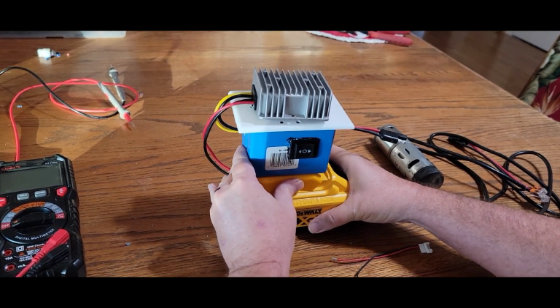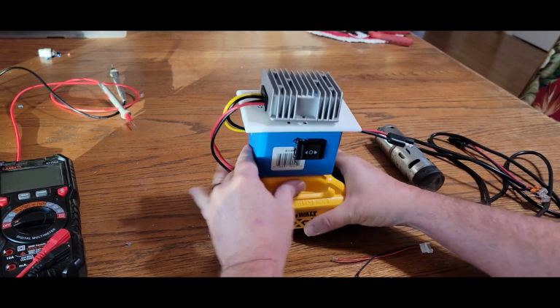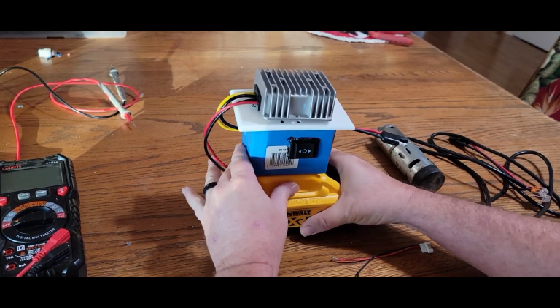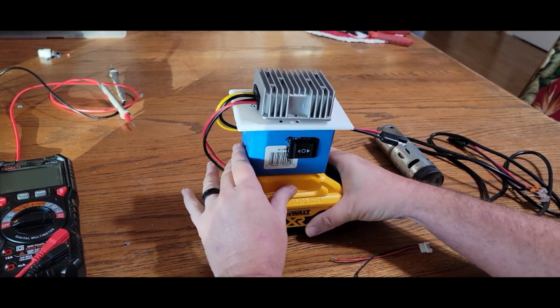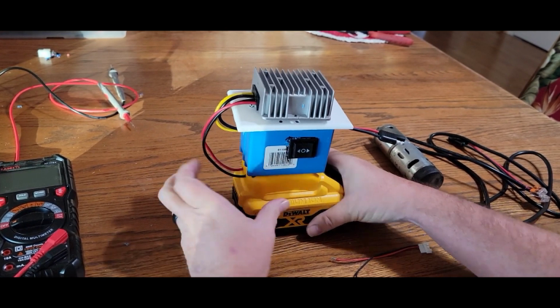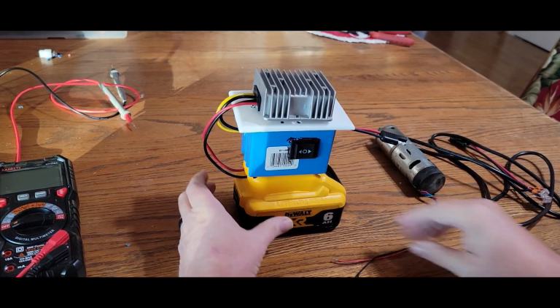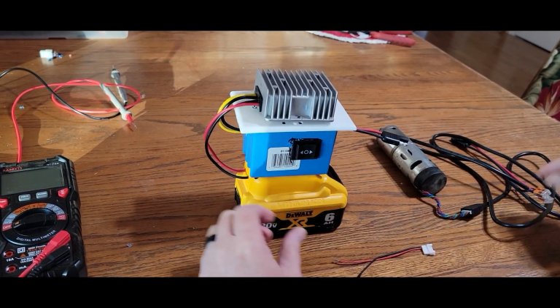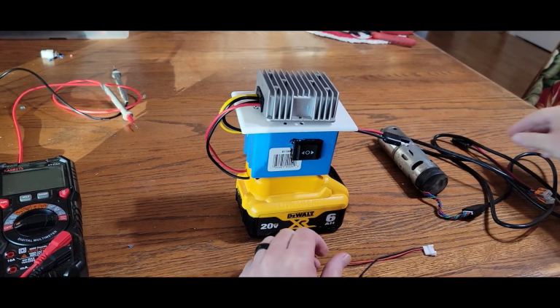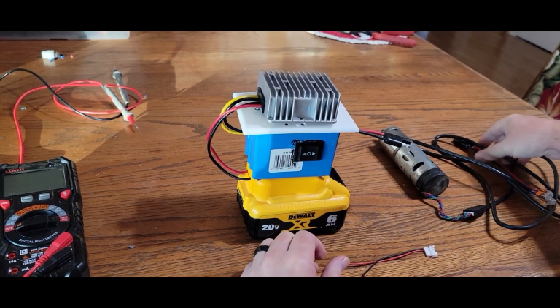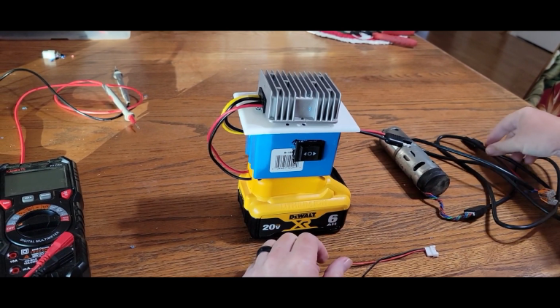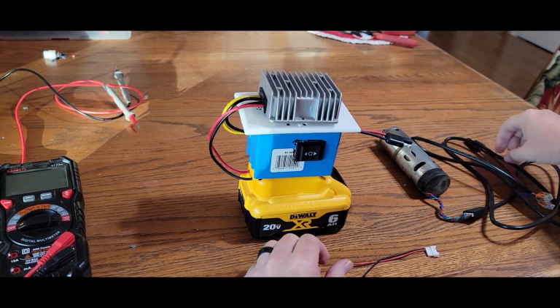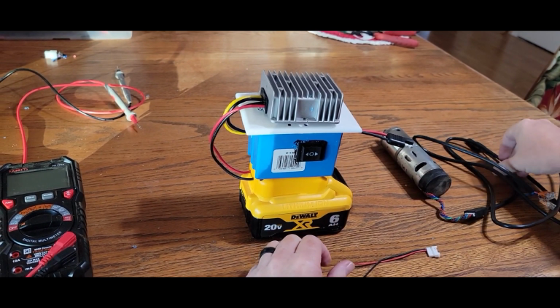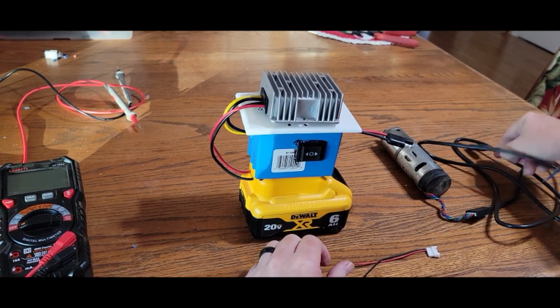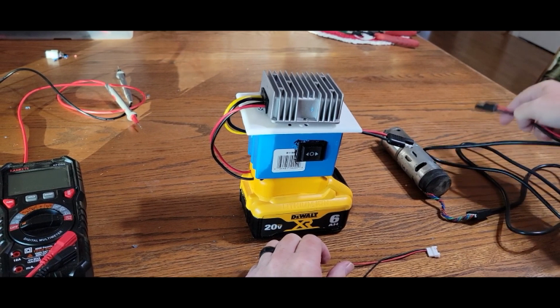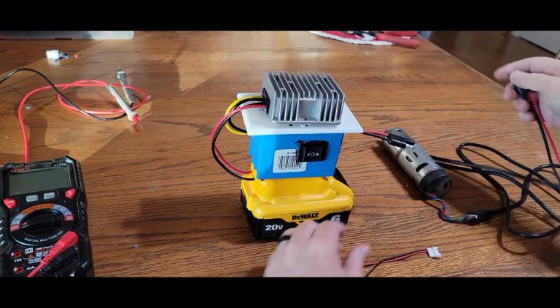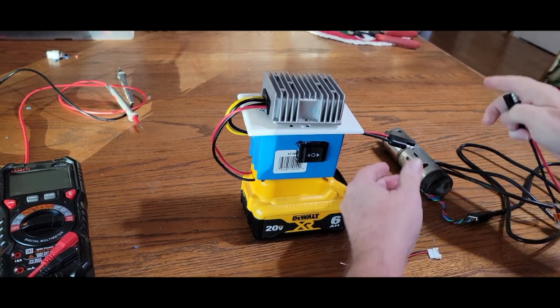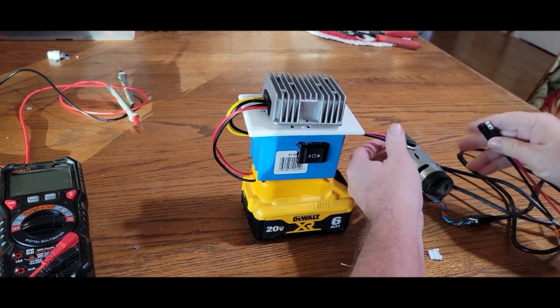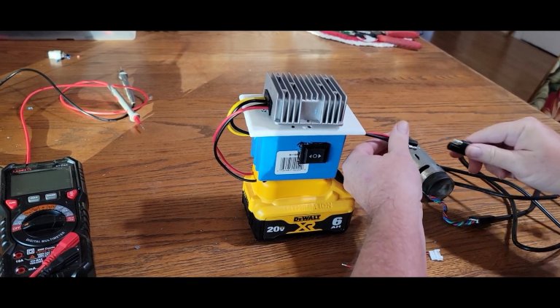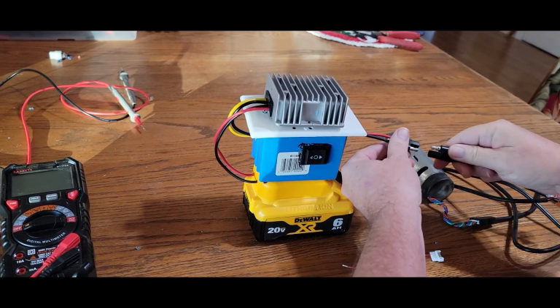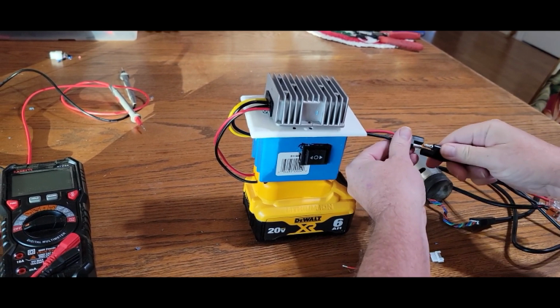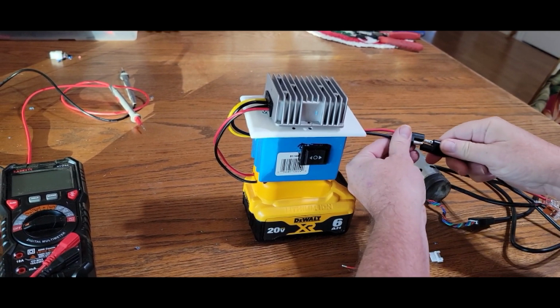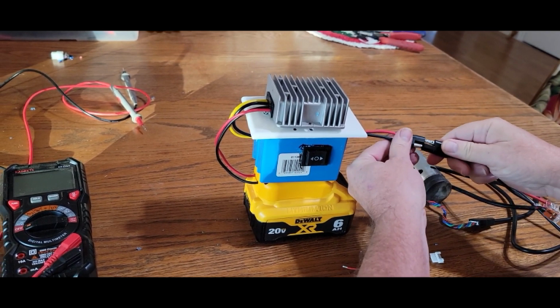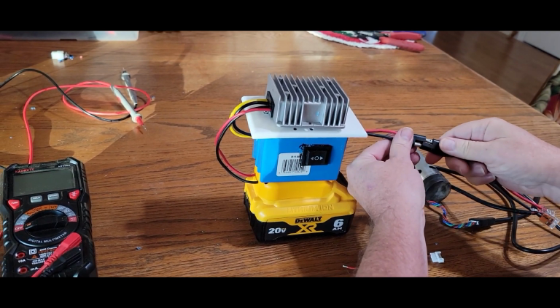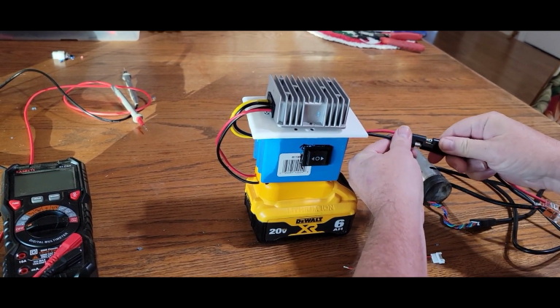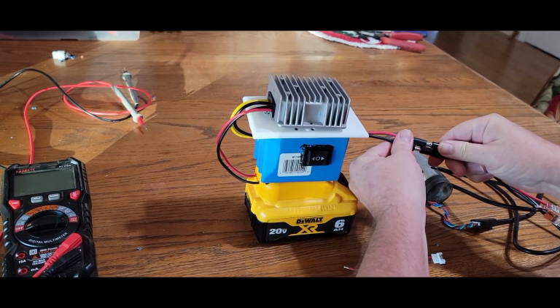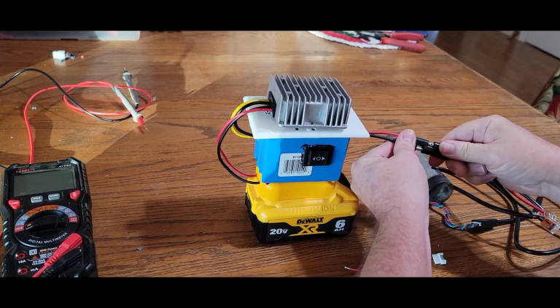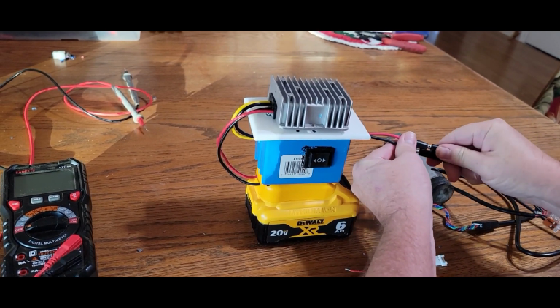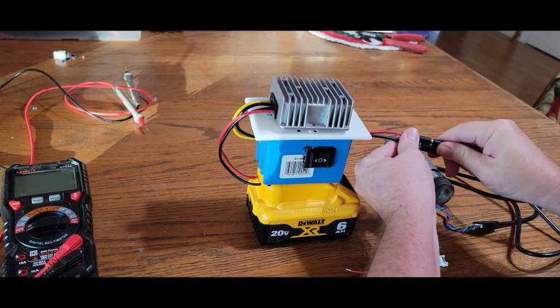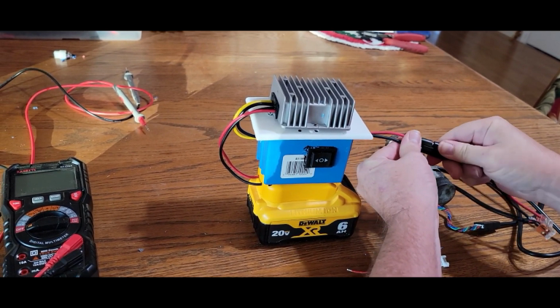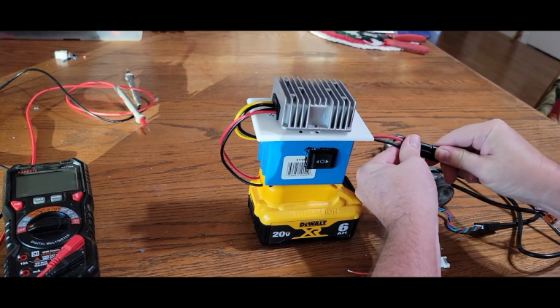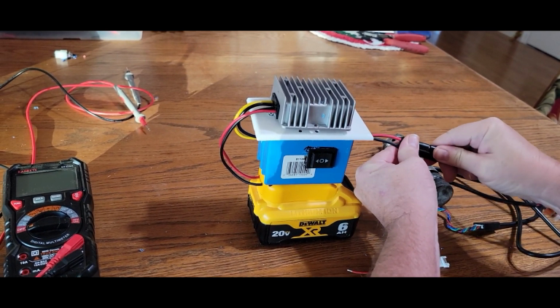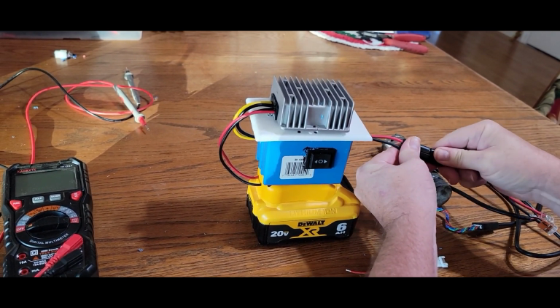I had problems with my slide and I had to pull out the motors in order to get the slide back in. And then when I wanted to go back and reinstall the motors,